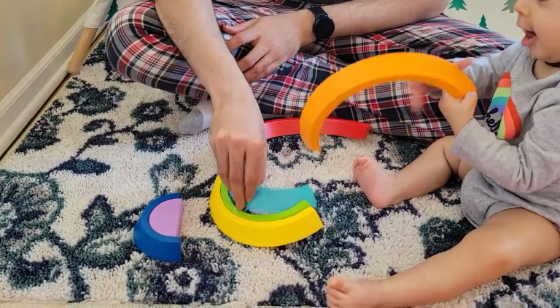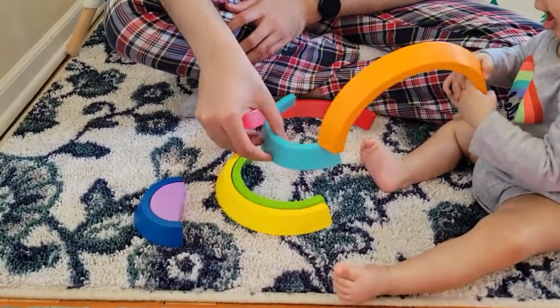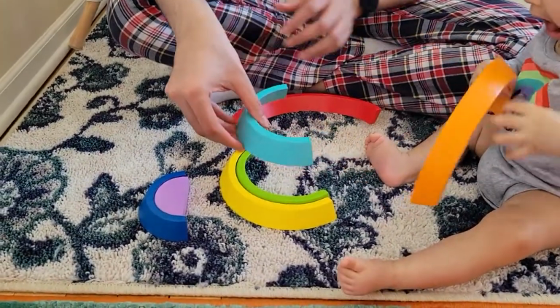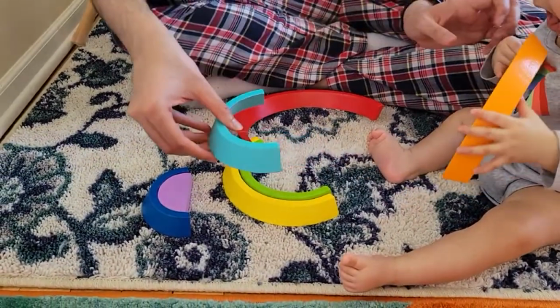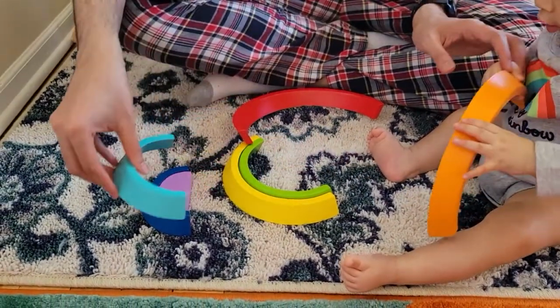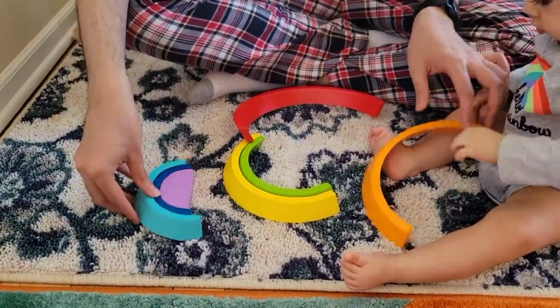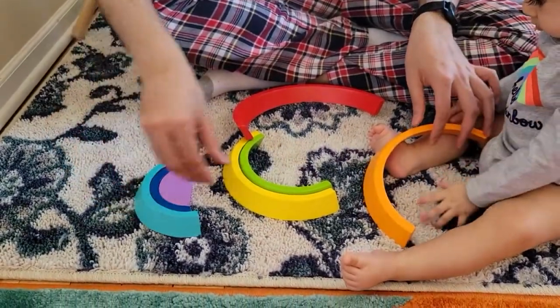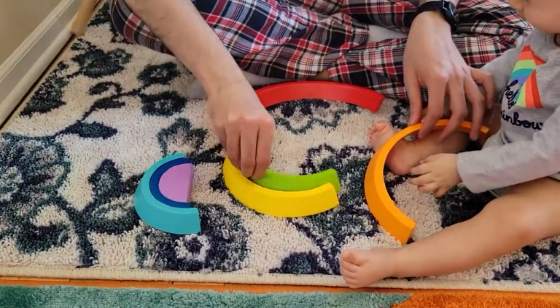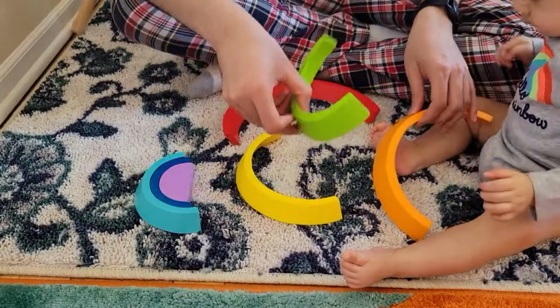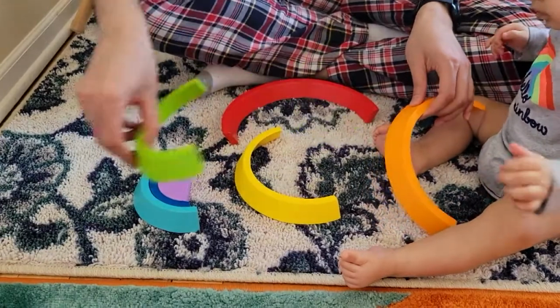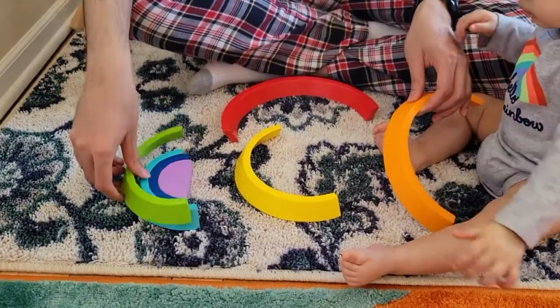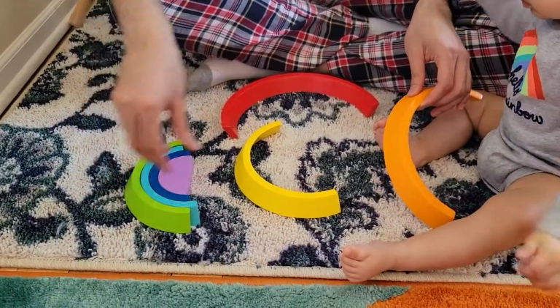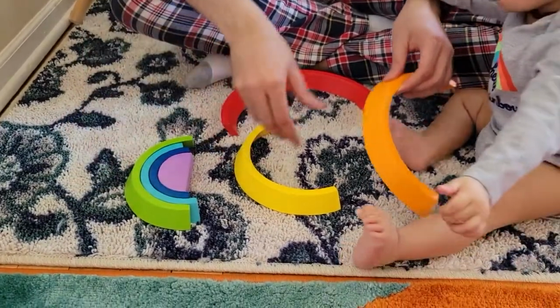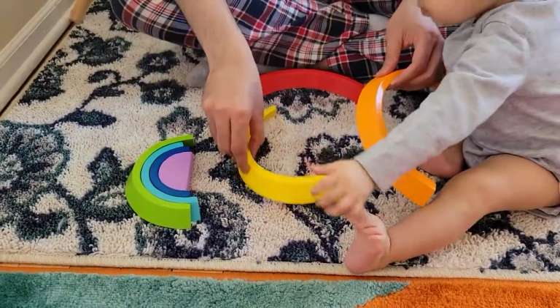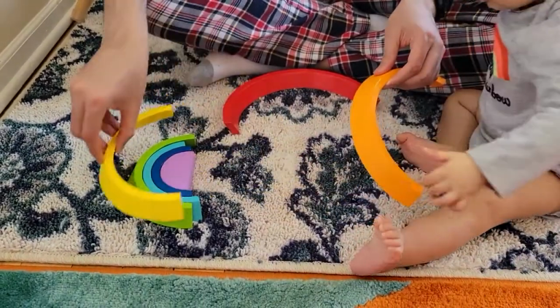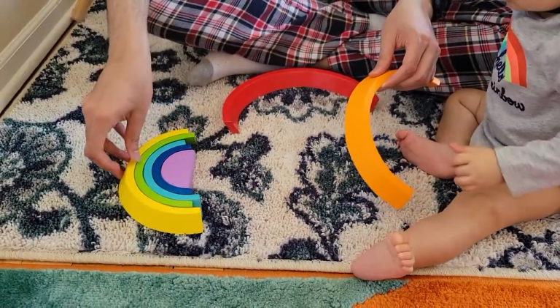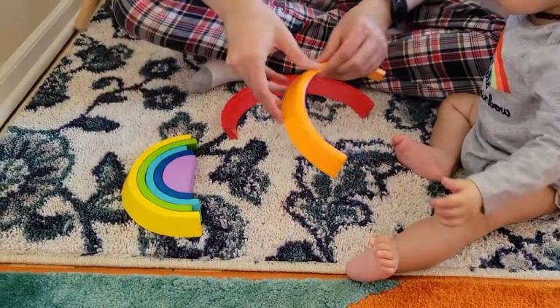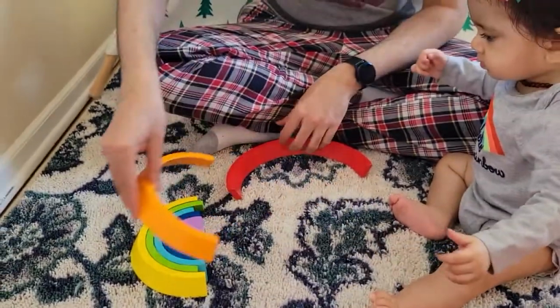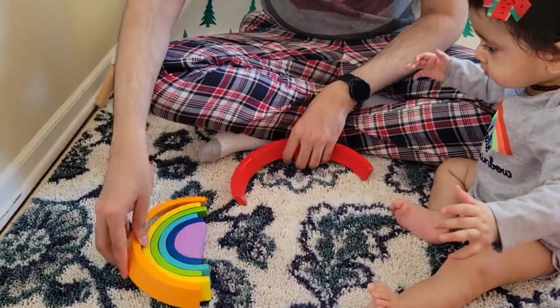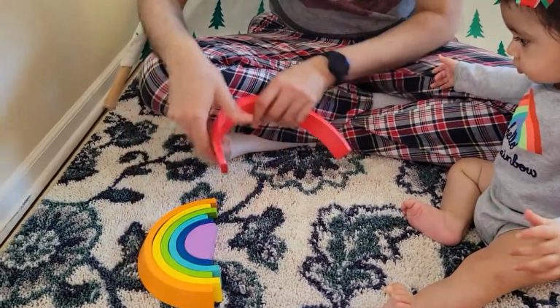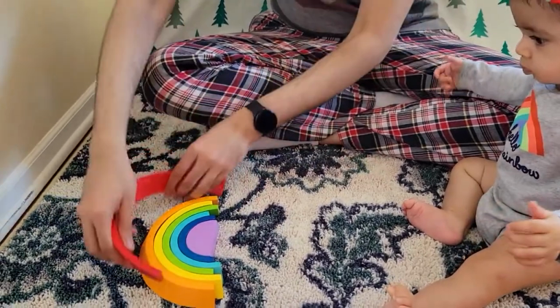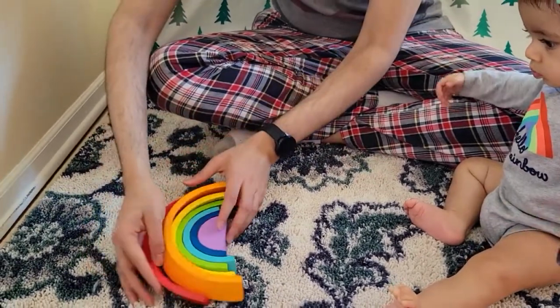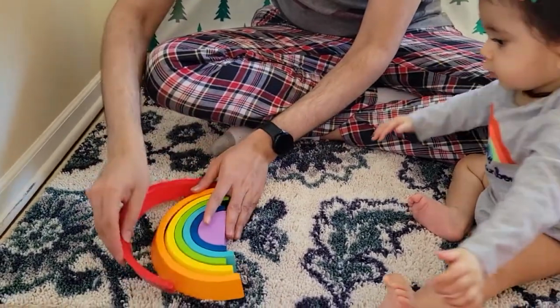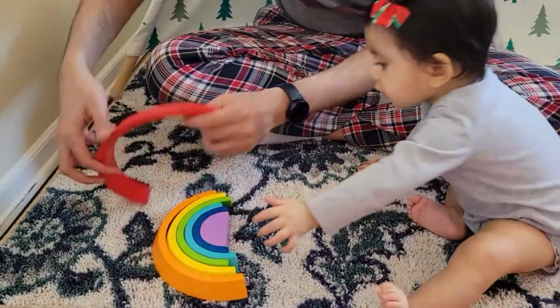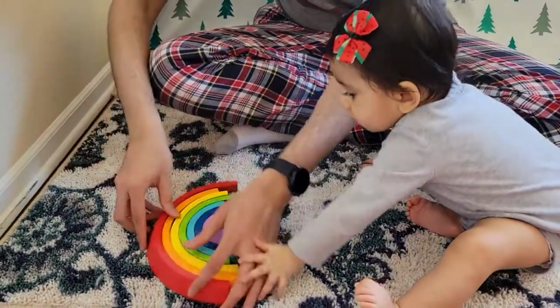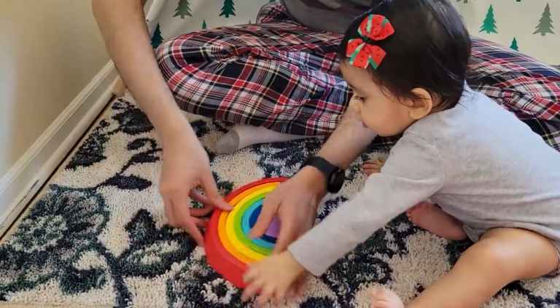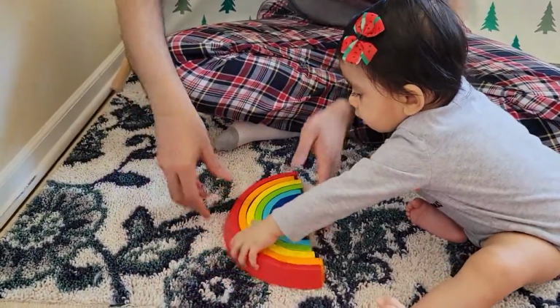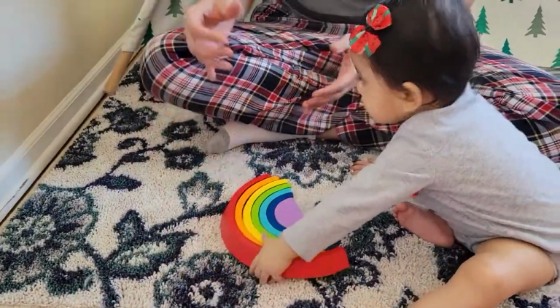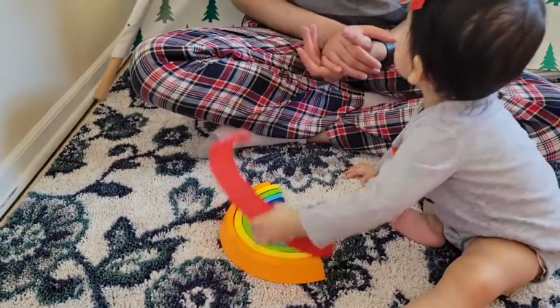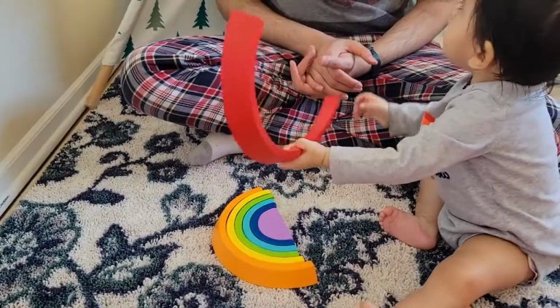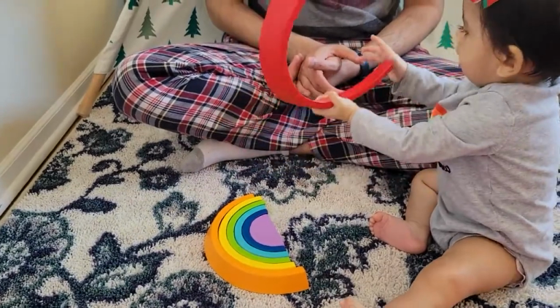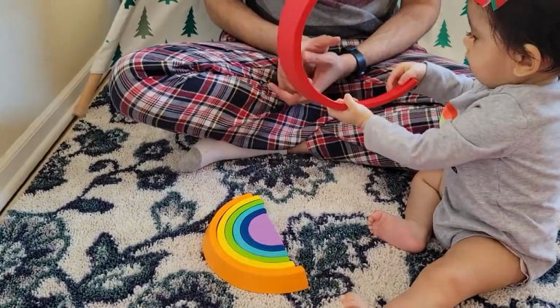This one is even bigger, and this one is even more bigger, and this one is even more bigger, and this one is even more bigger. See, that's how you make a rainbow — each piece gets progressively larger.